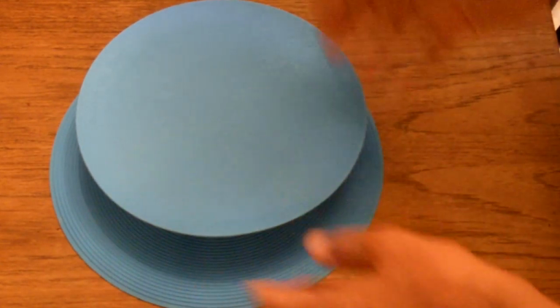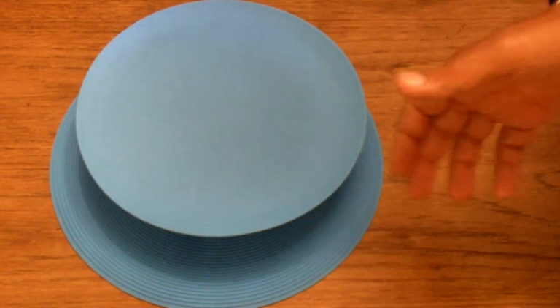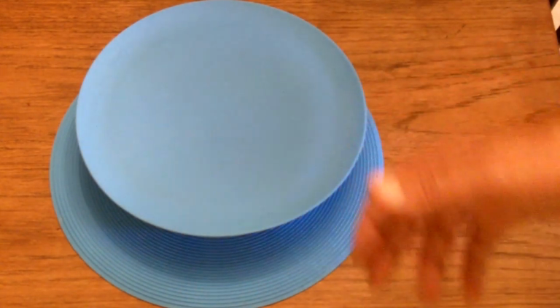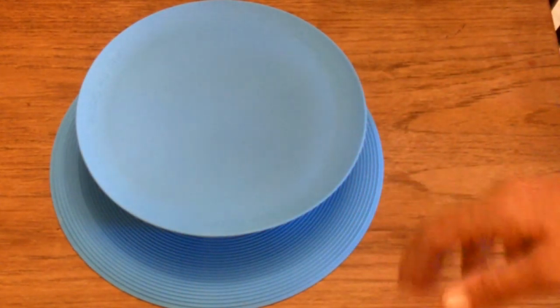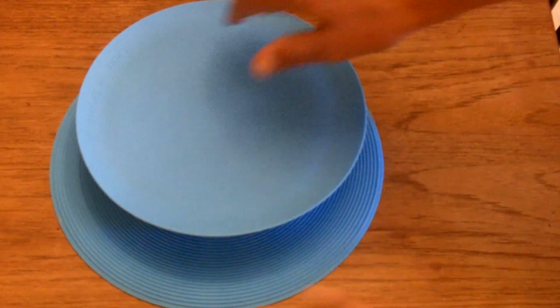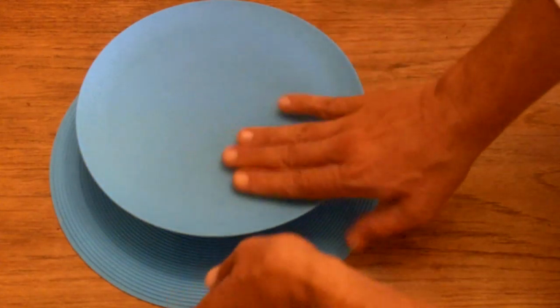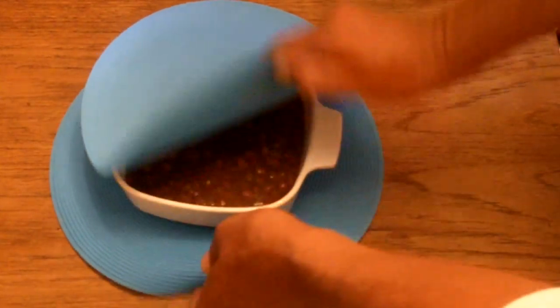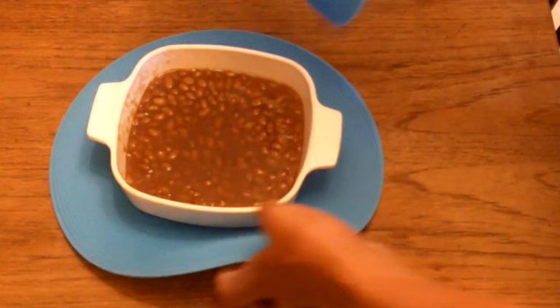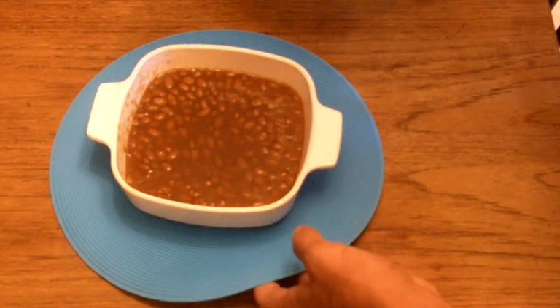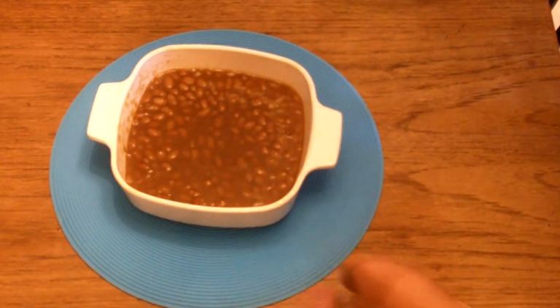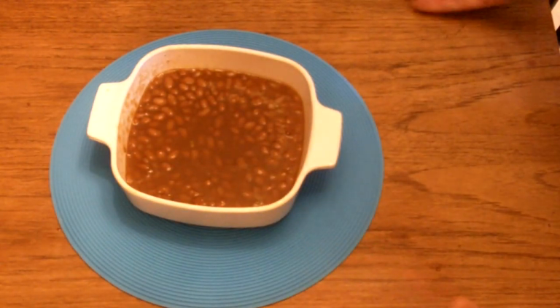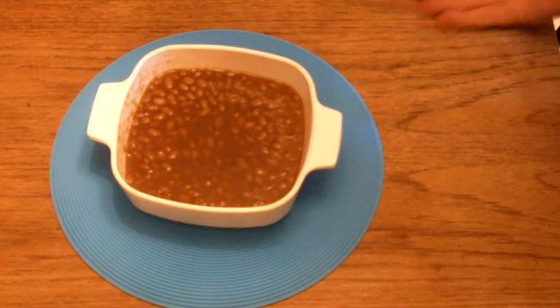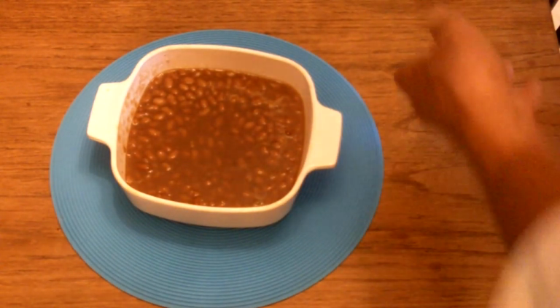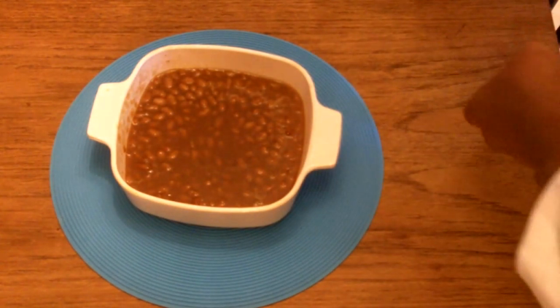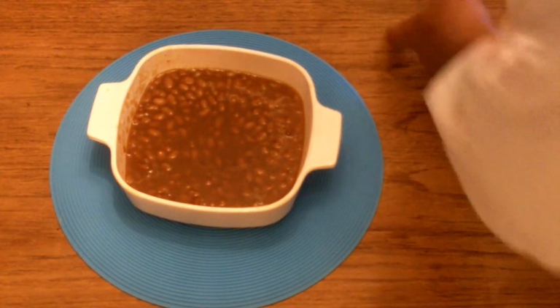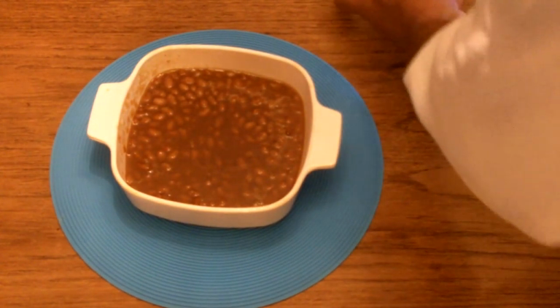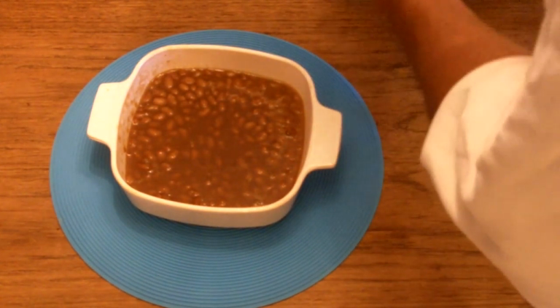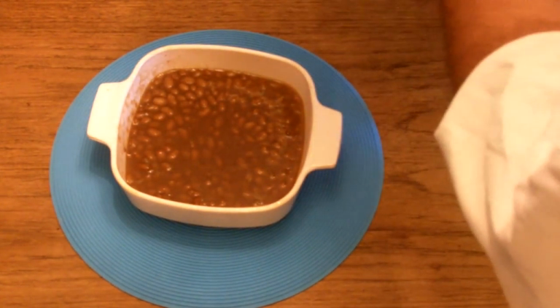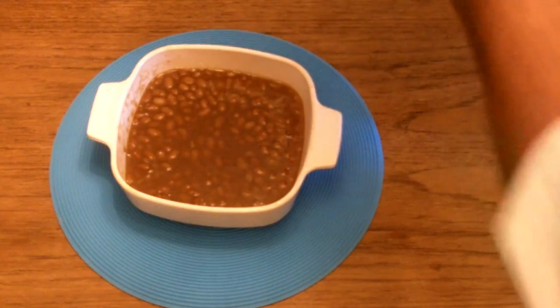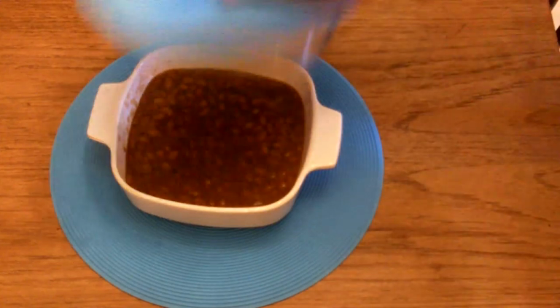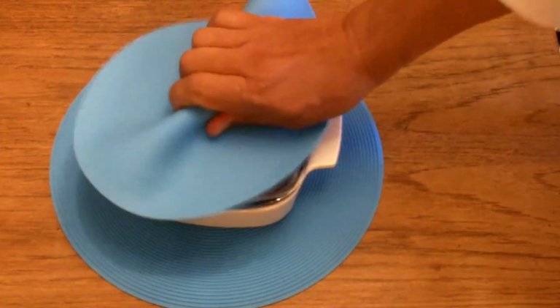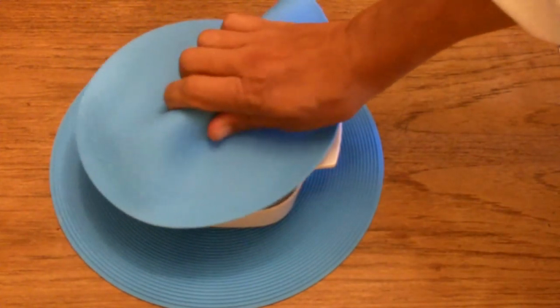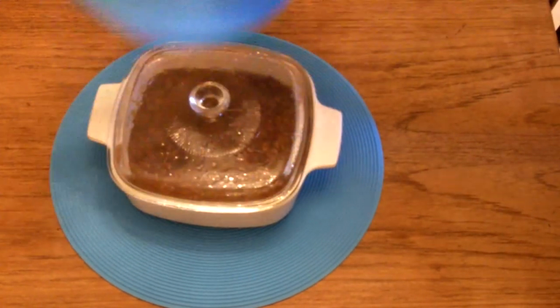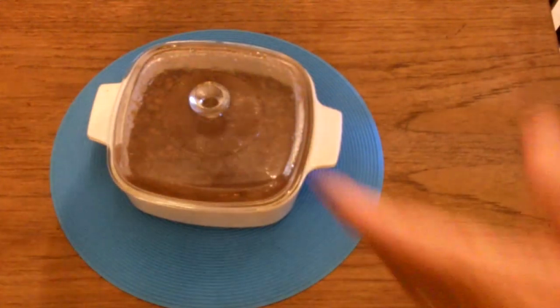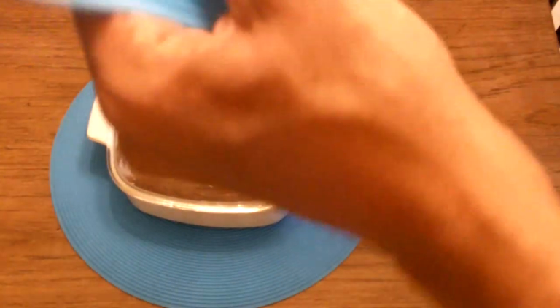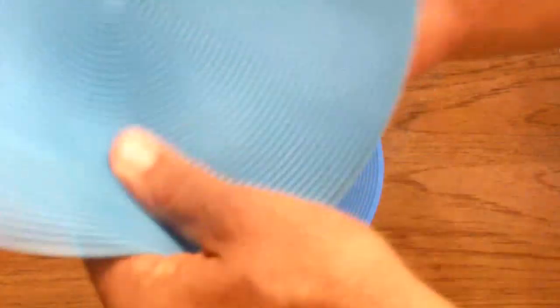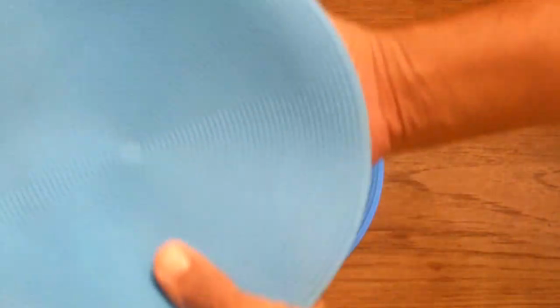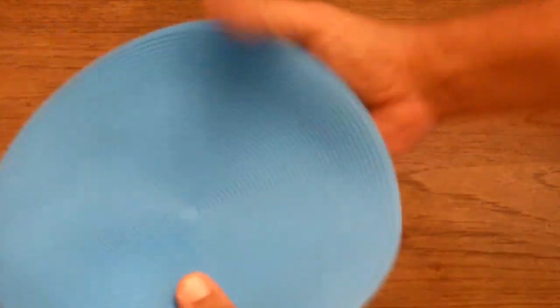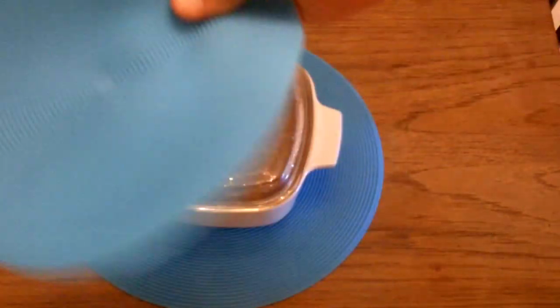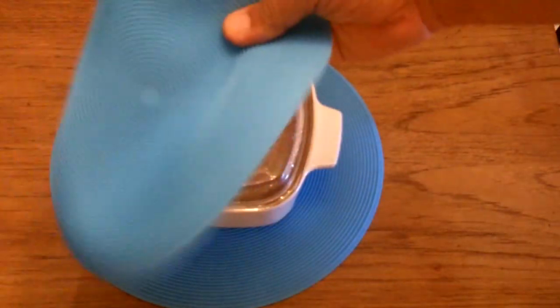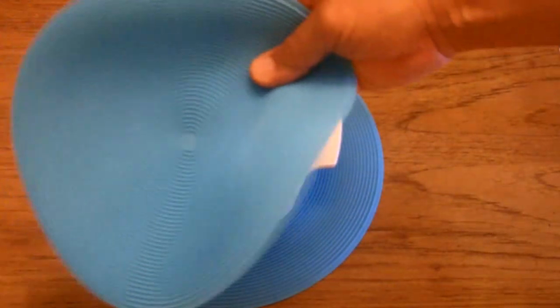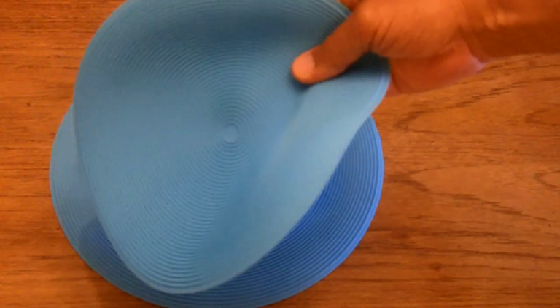It is hot, and this thing does work — works as advertised. And it's food grade silicone, so you could actually eat off of this if you wanted to. I give it two thumbs up.